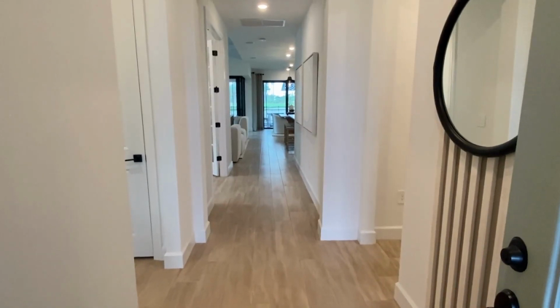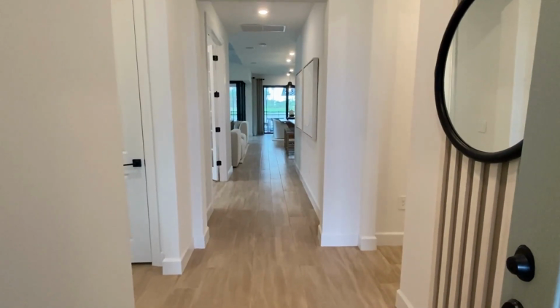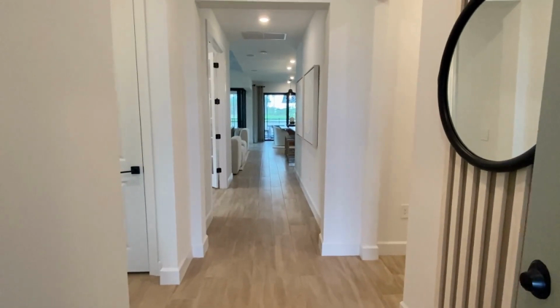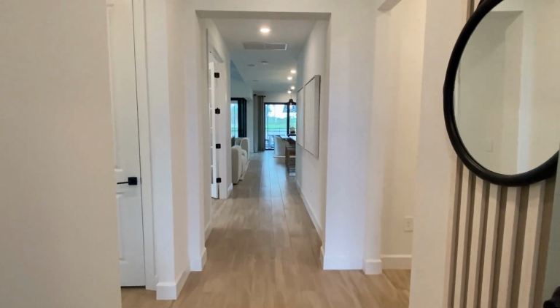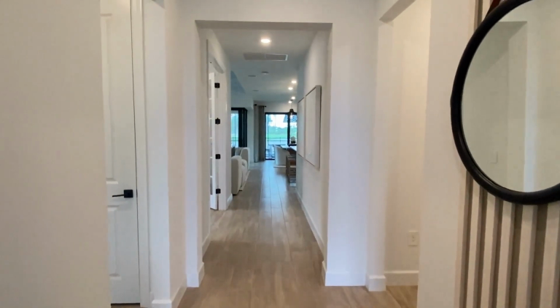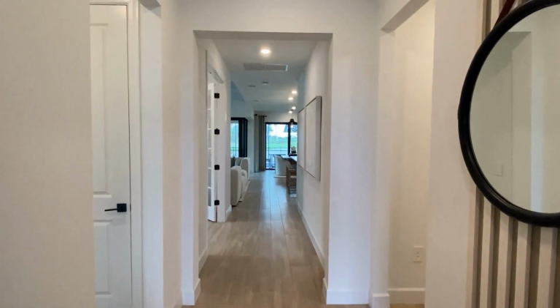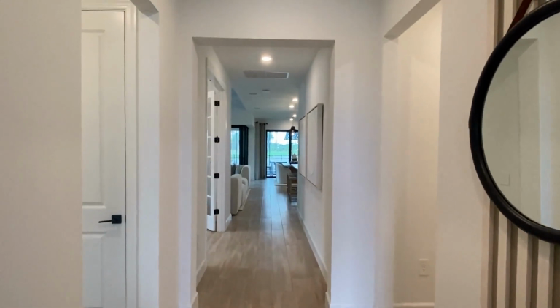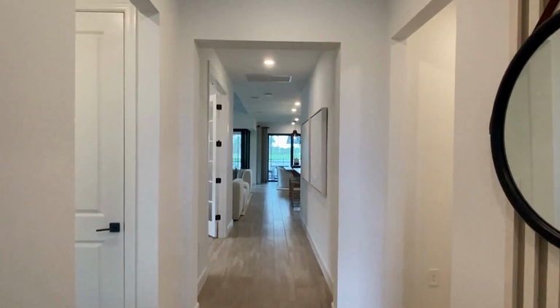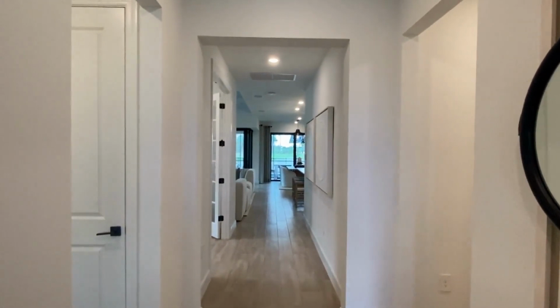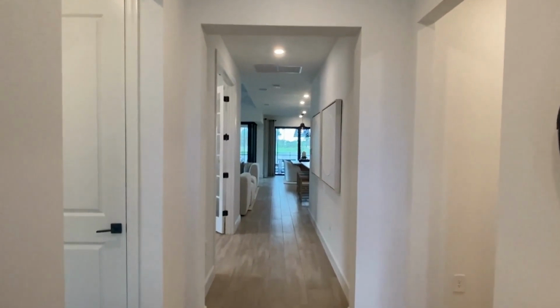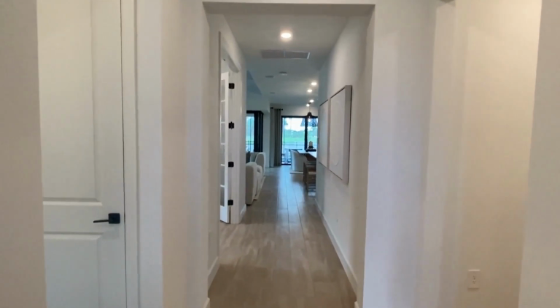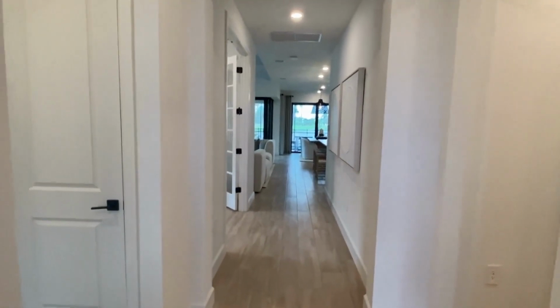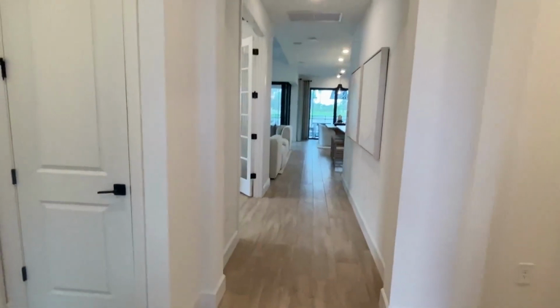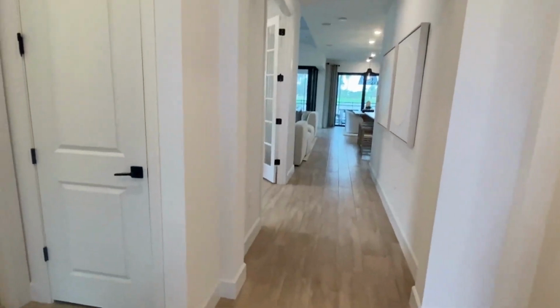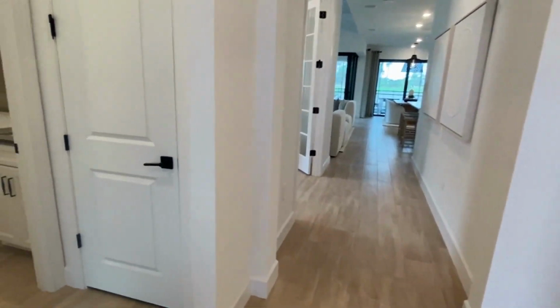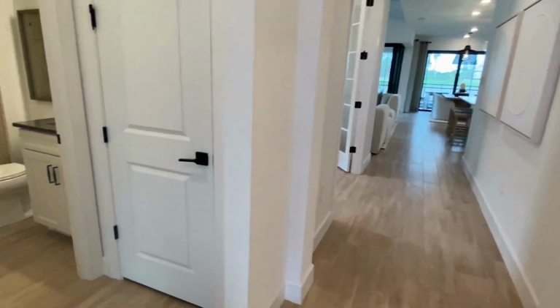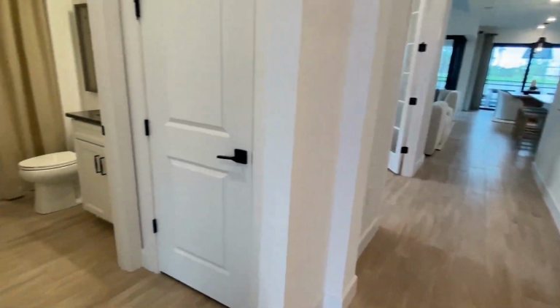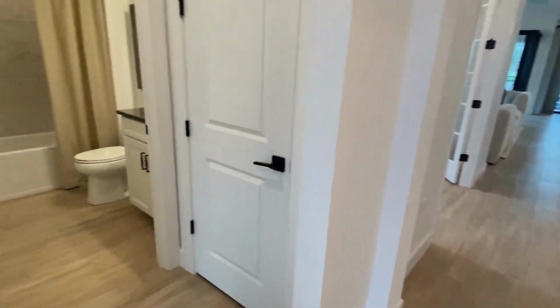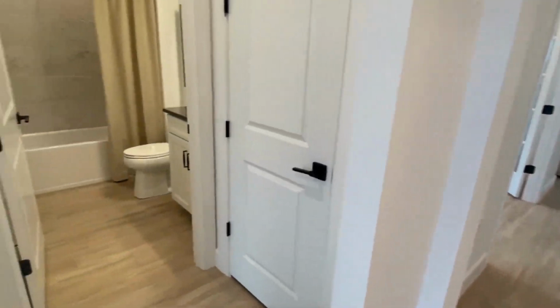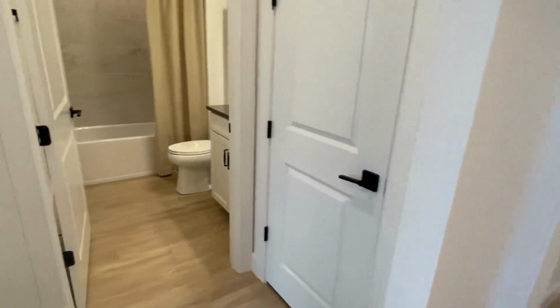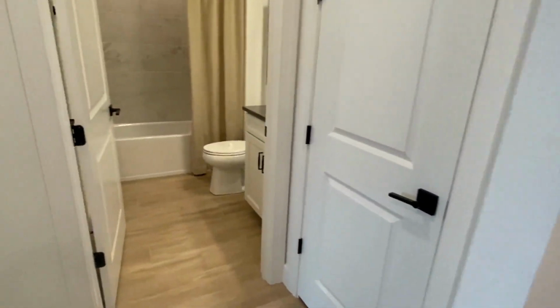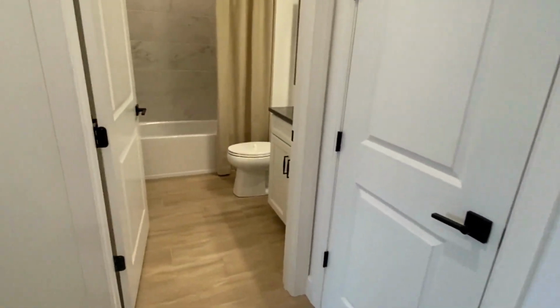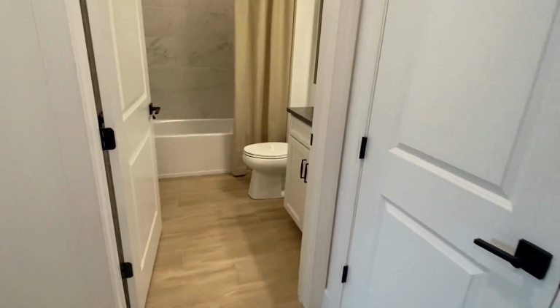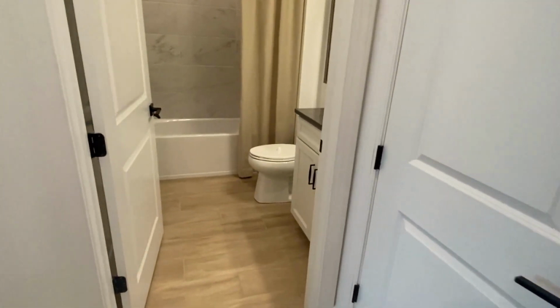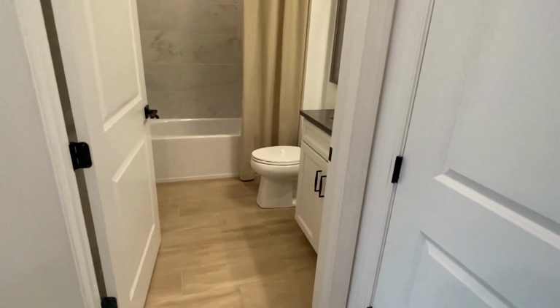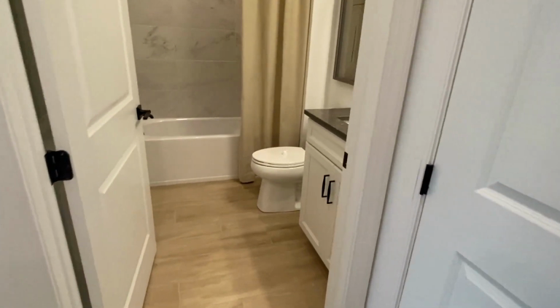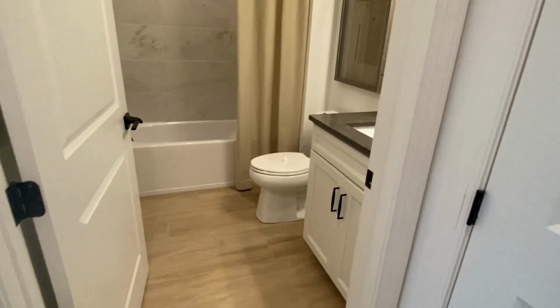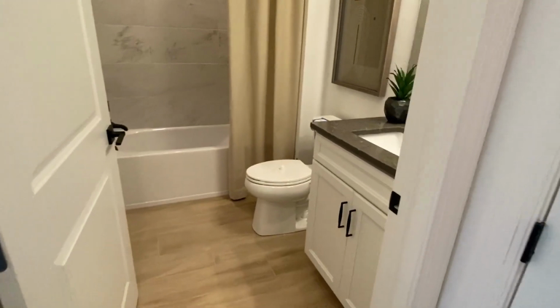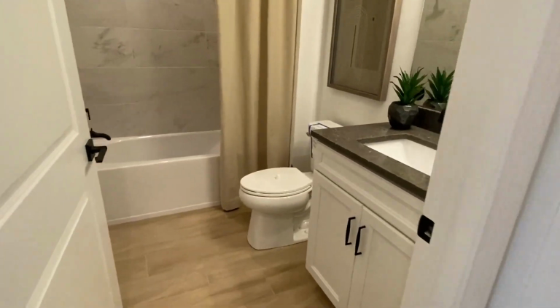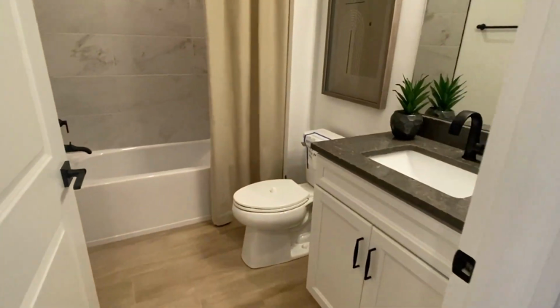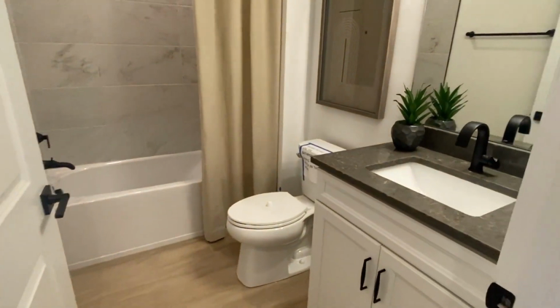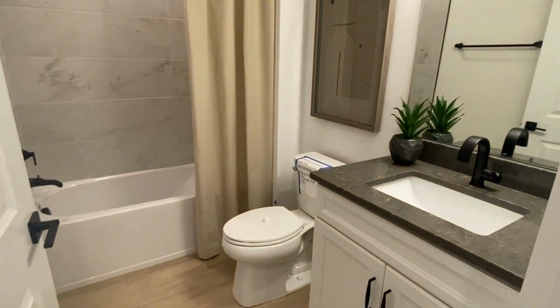Welcome to the Mystique model. This home is three bedrooms plus a den, three bathrooms, and a two-car garage. This home is 2,056 square feet.